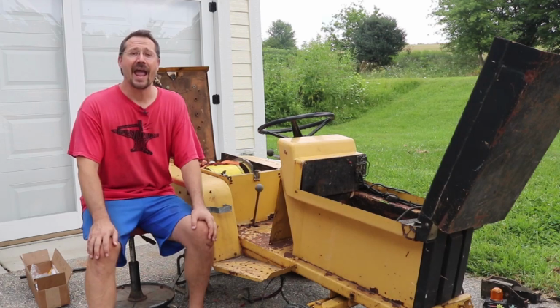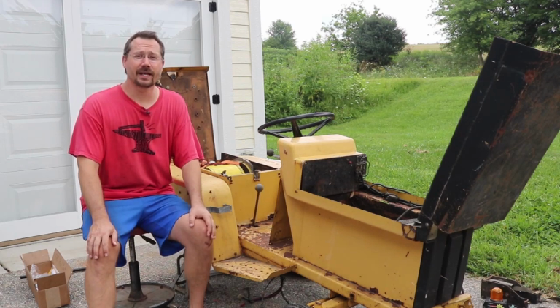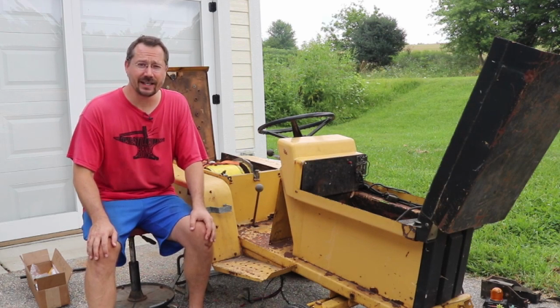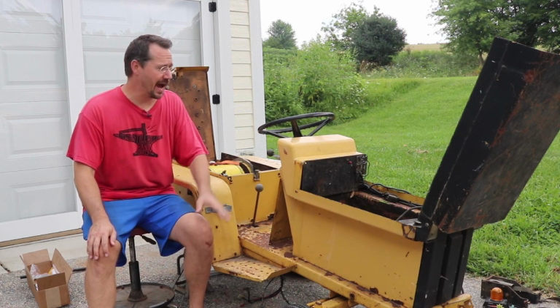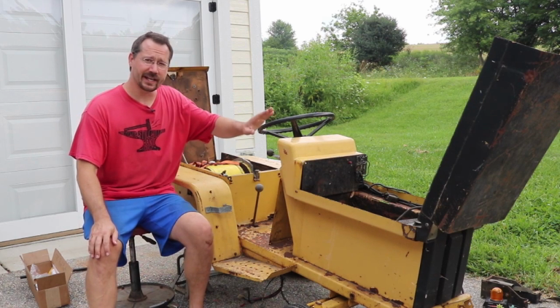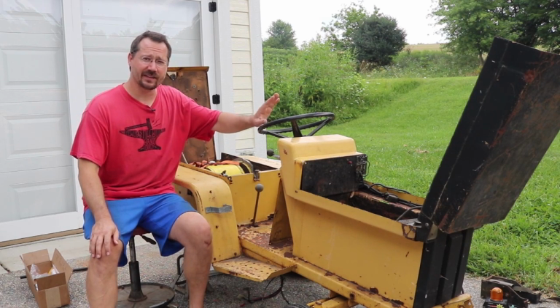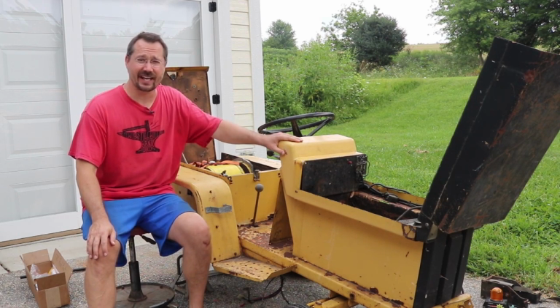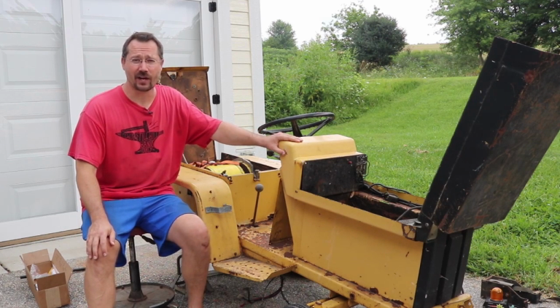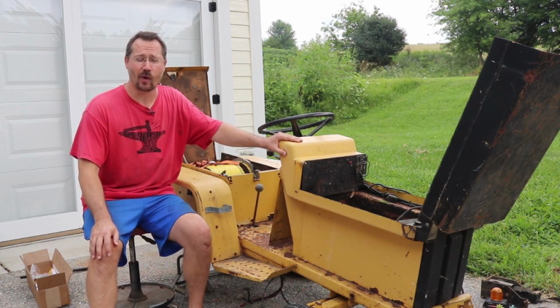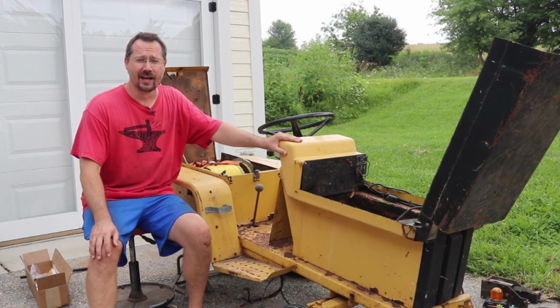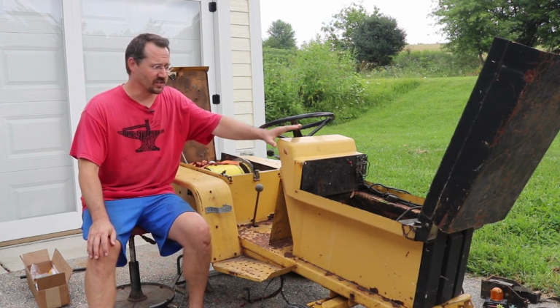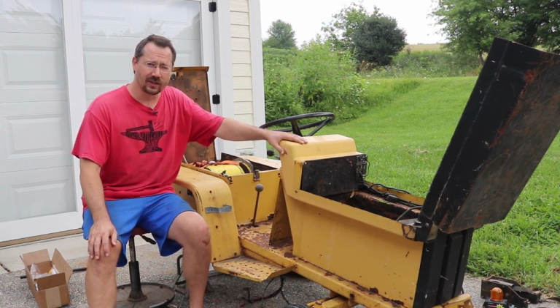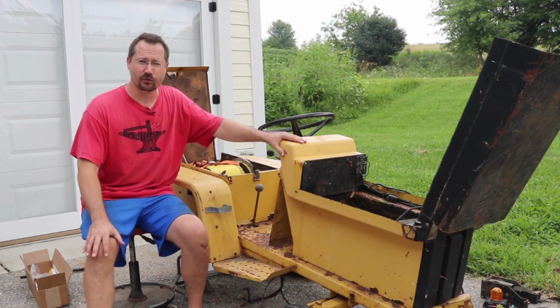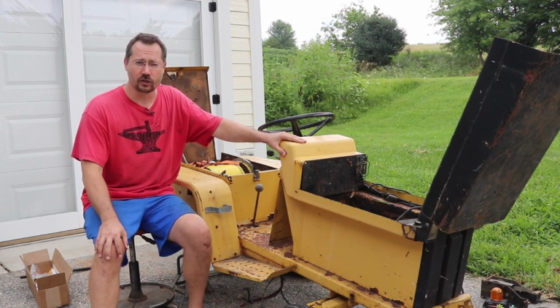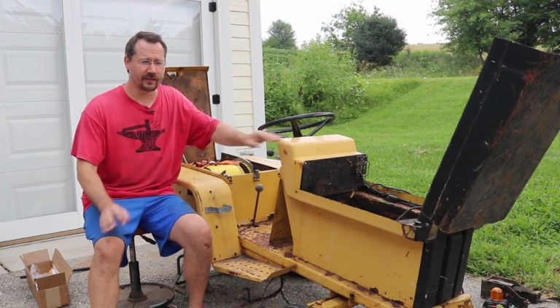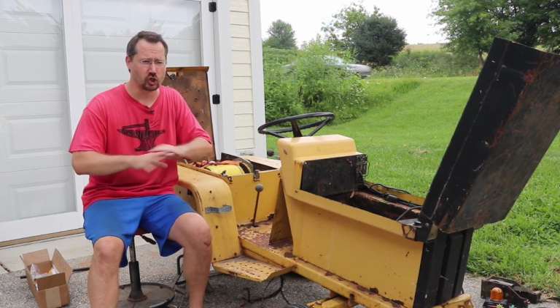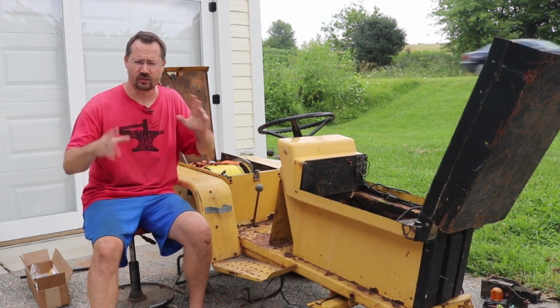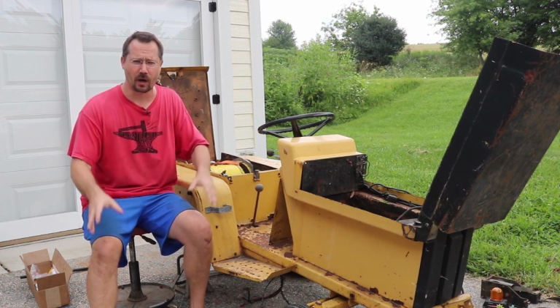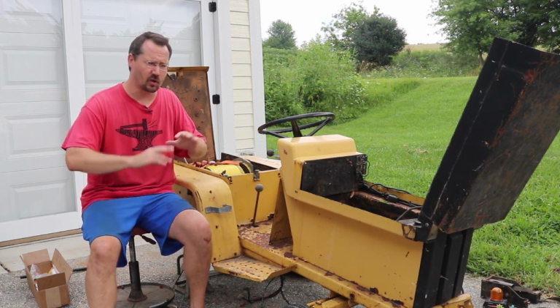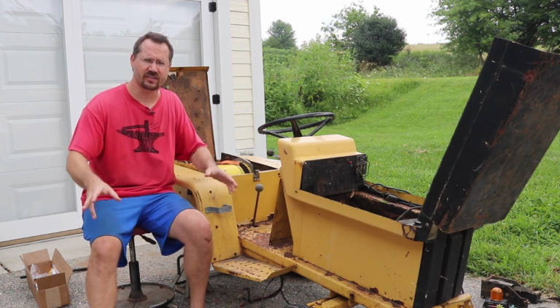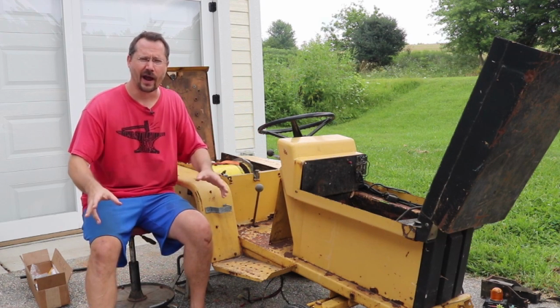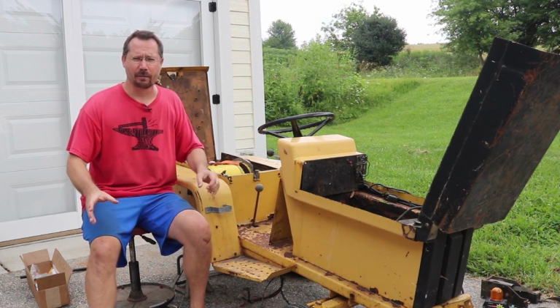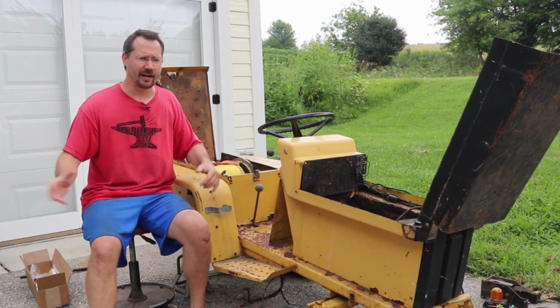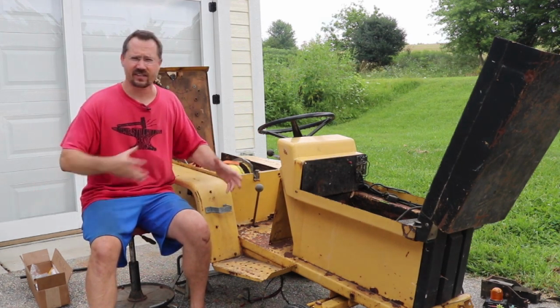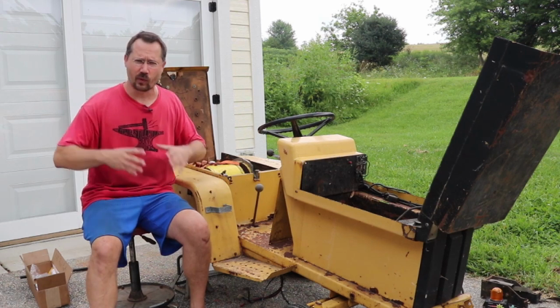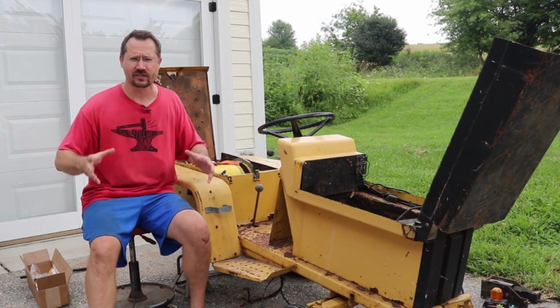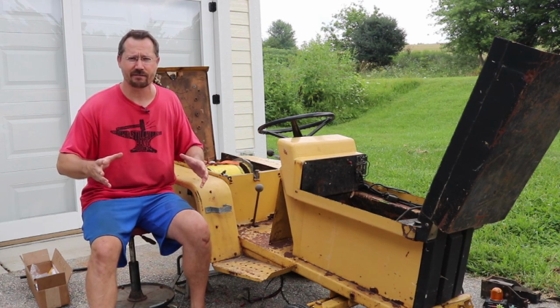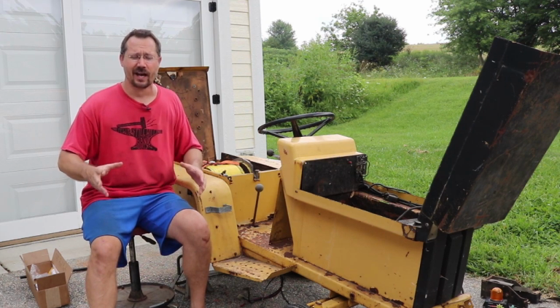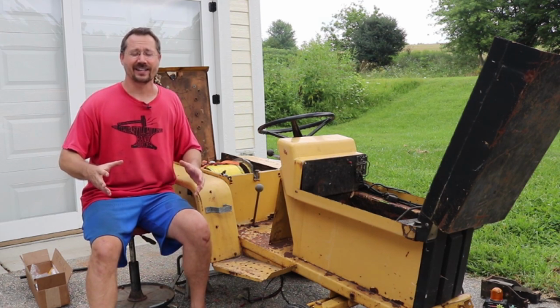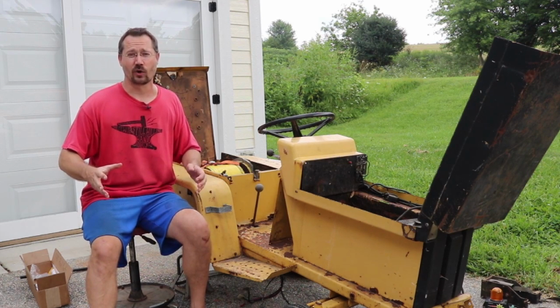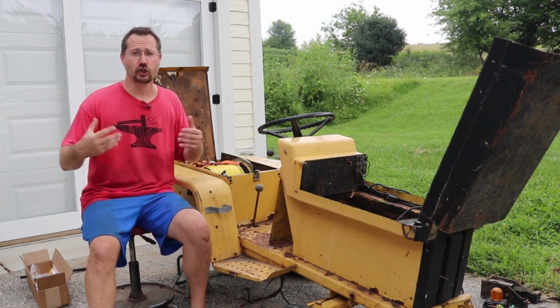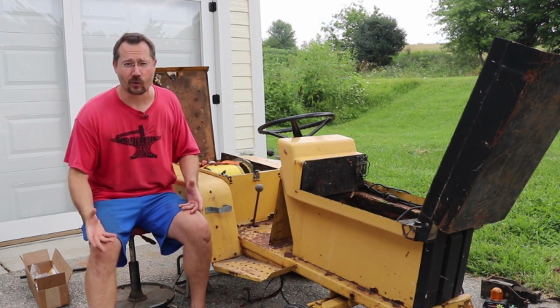Hey everybody, it's Ben here. I'm working on the Electrac rat rod. This is an old electric lawn tractor that was junk, used for parts — it's all rusted out. I'm just trying to fix it up with whatever parts I have to run it in something called the junk parade.